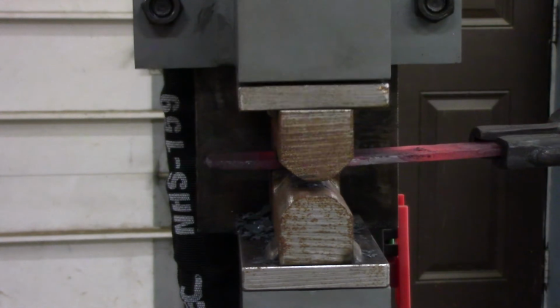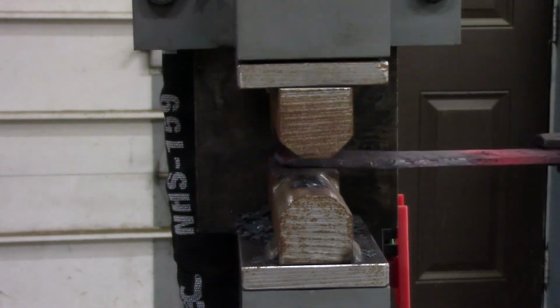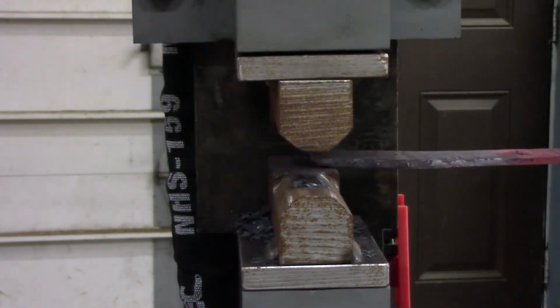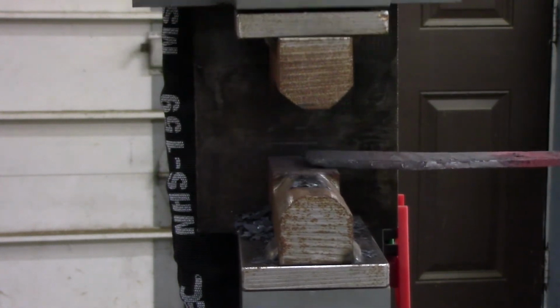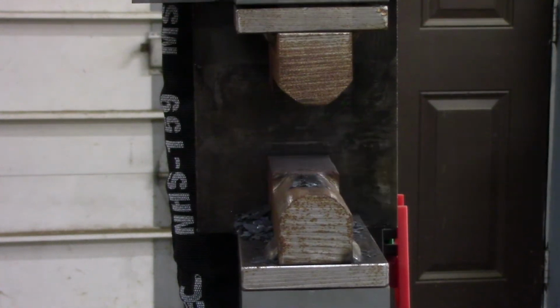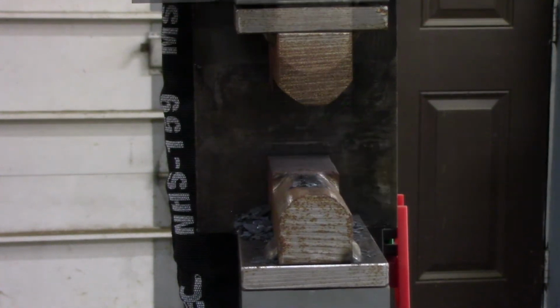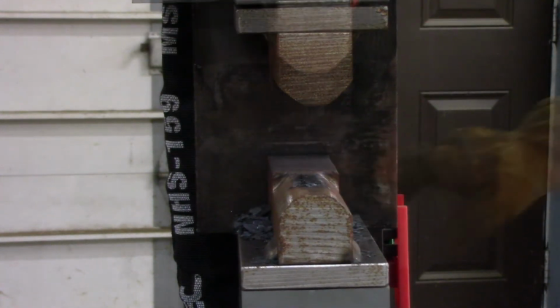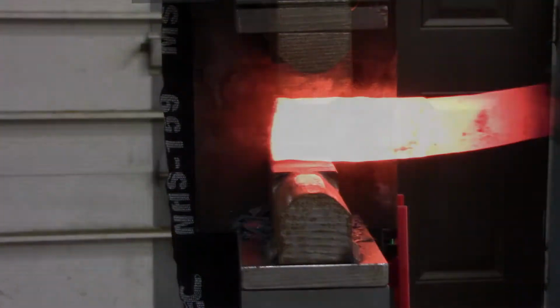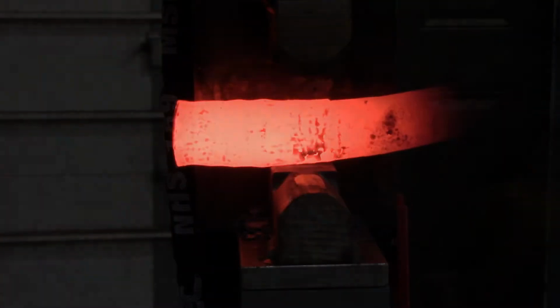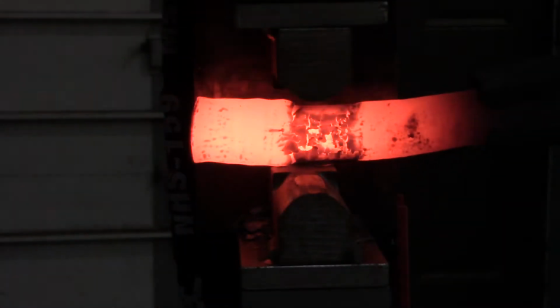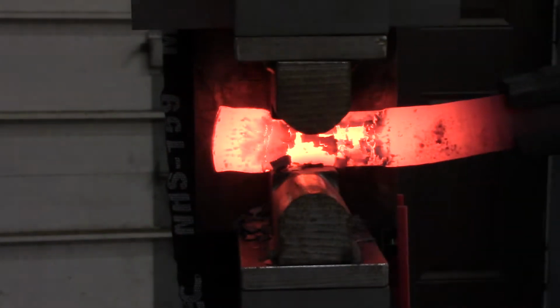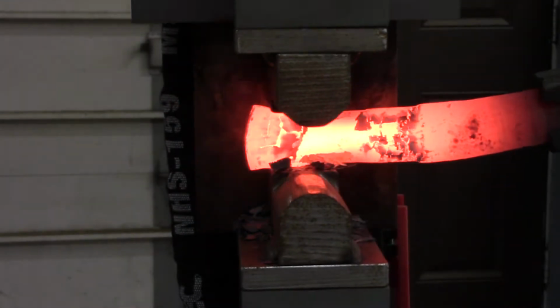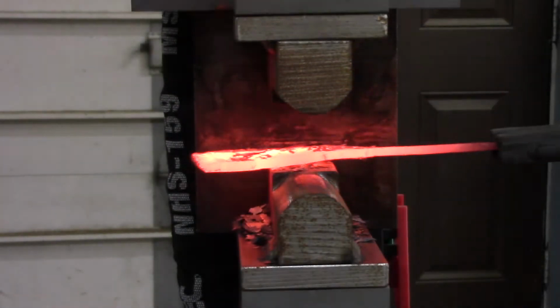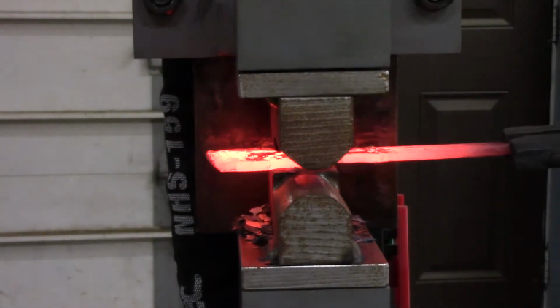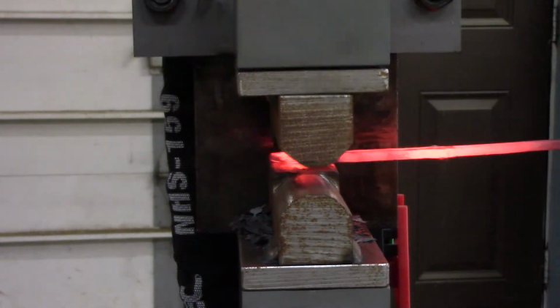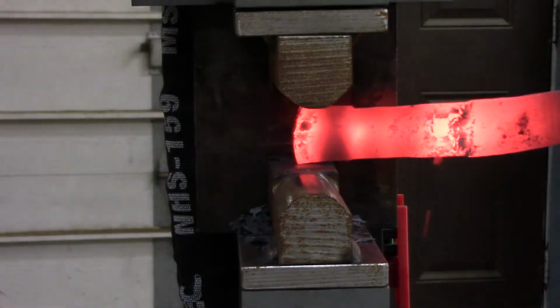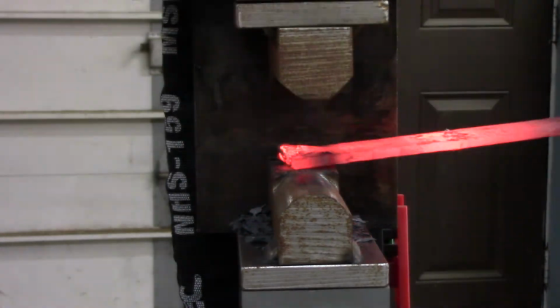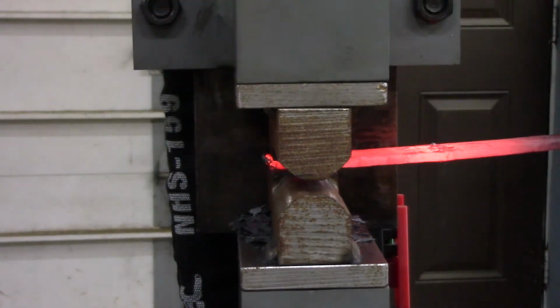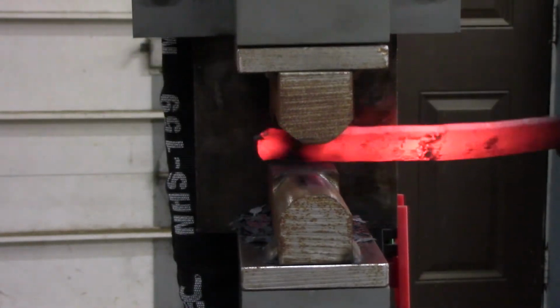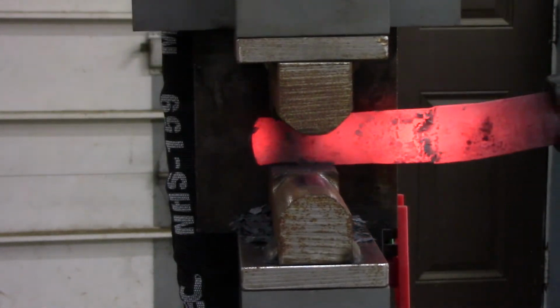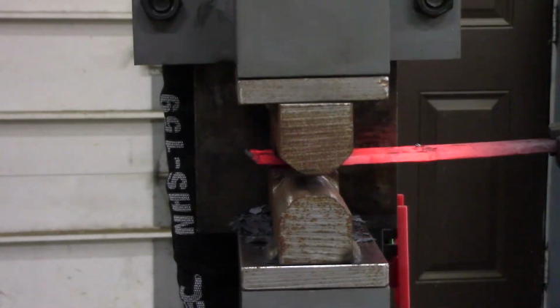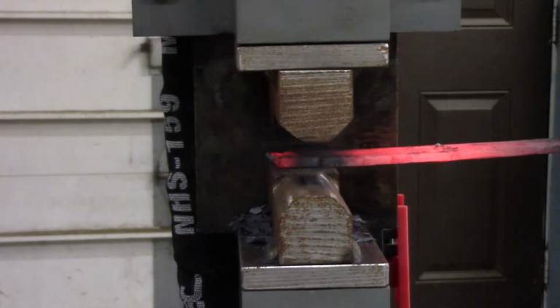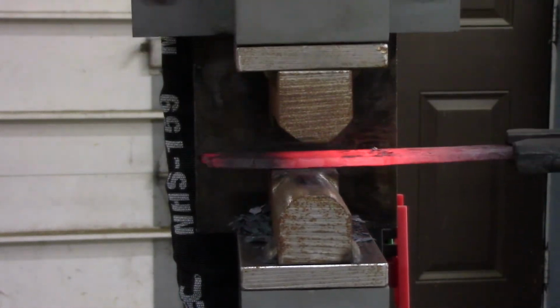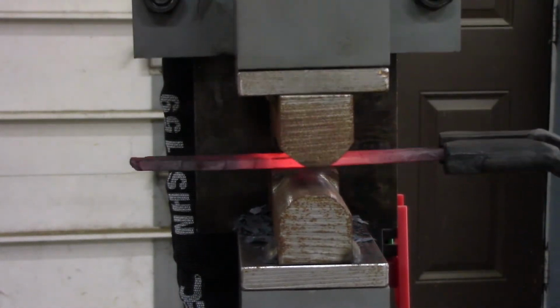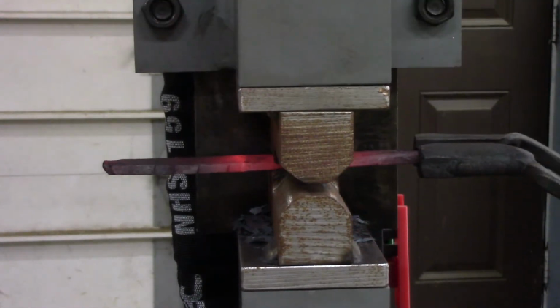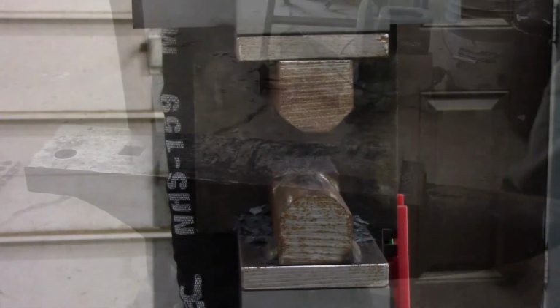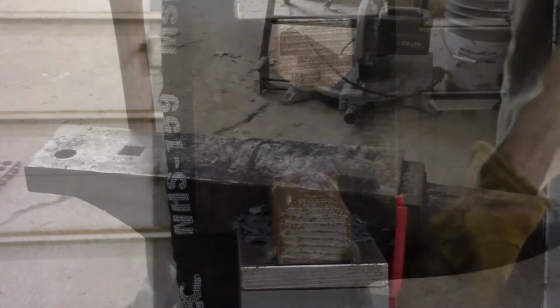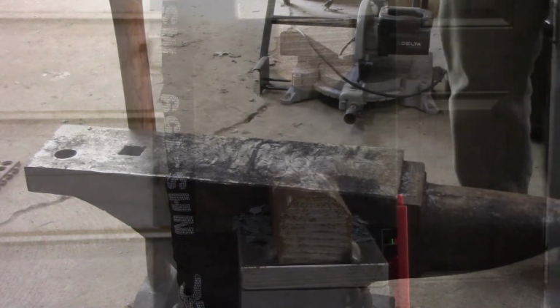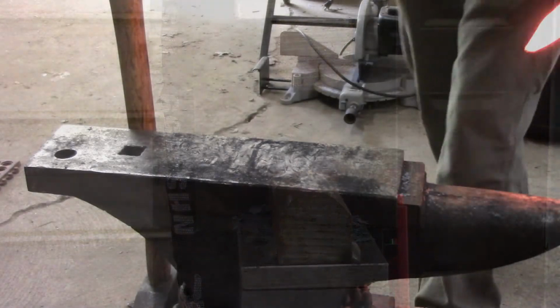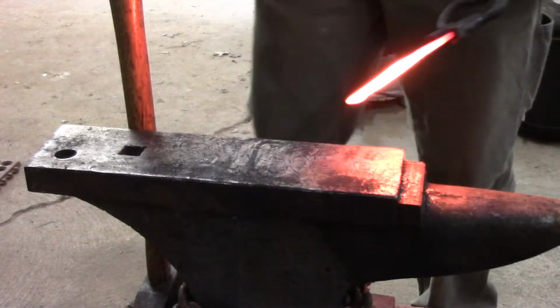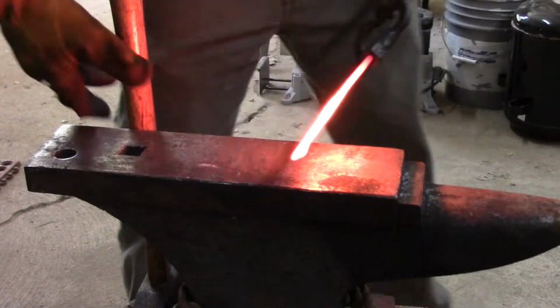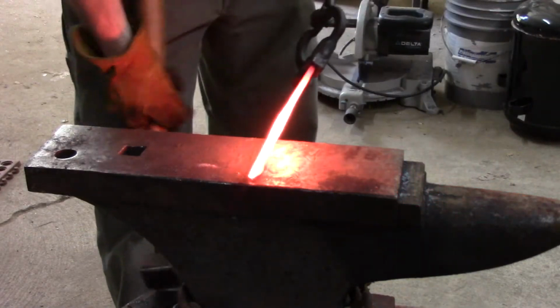If anybody is interested in seeing the actual billet be made, it was a piece of canister Damascus that I made a video for a couple weeks ago, so I'll go ahead and put a card up at the top to link to that.